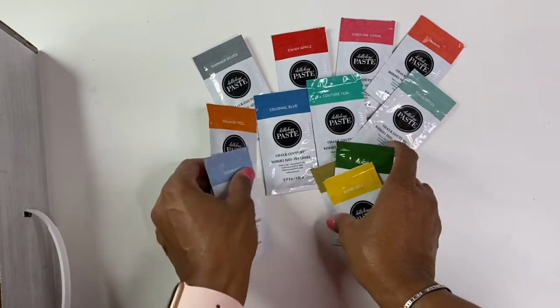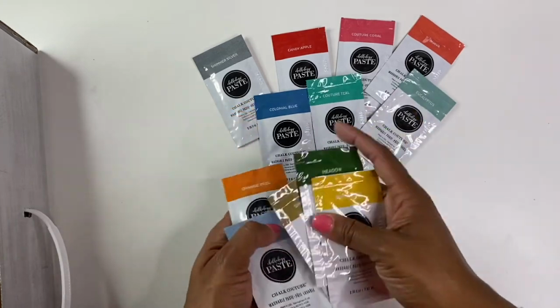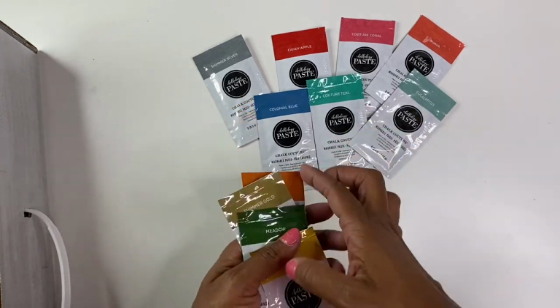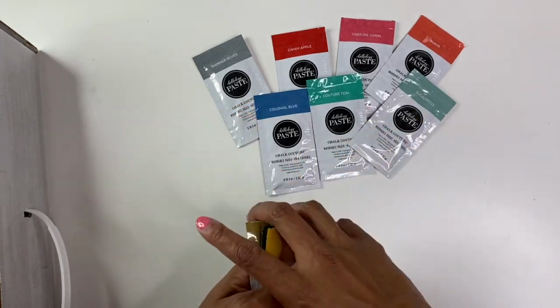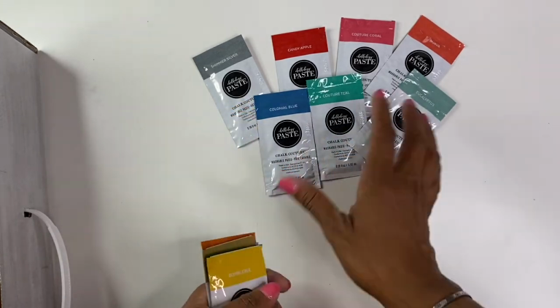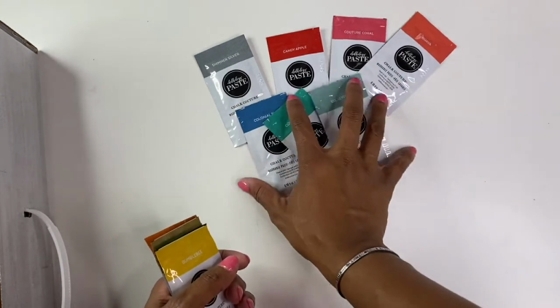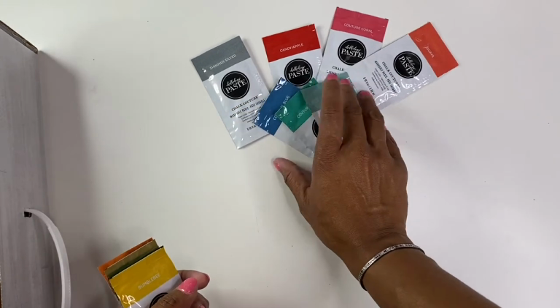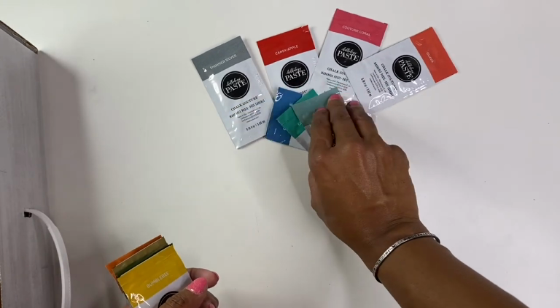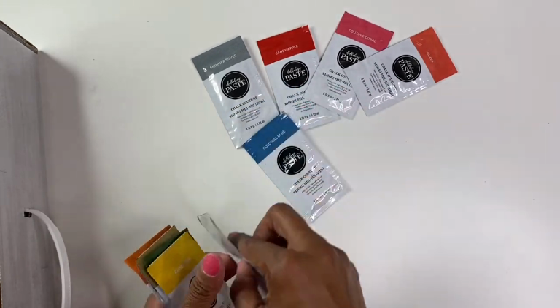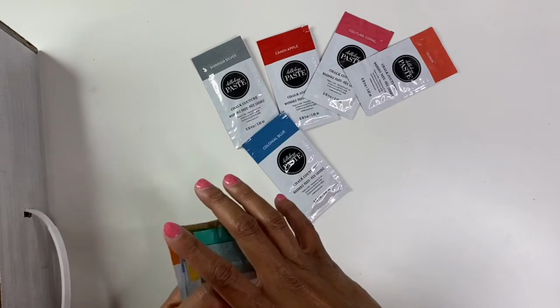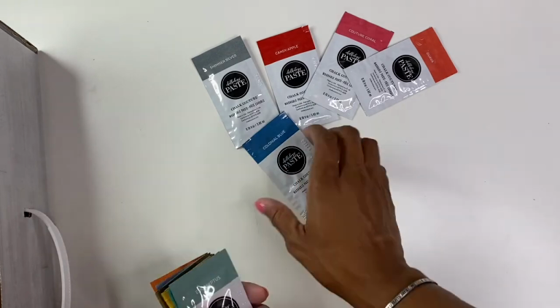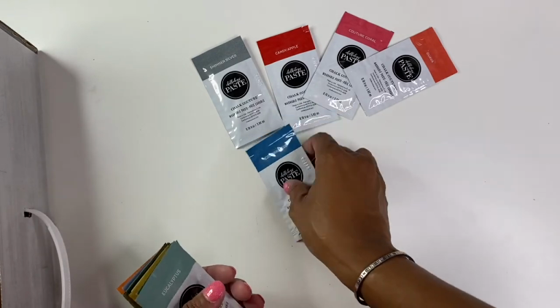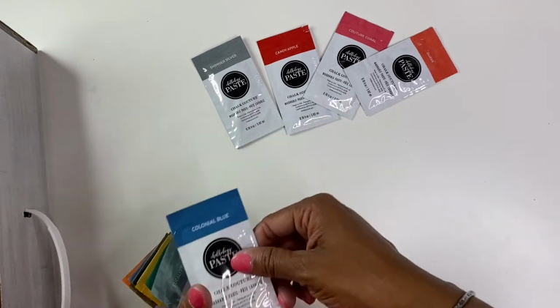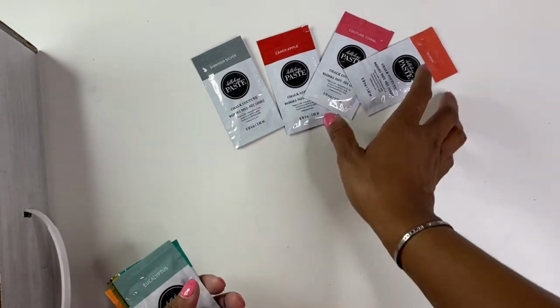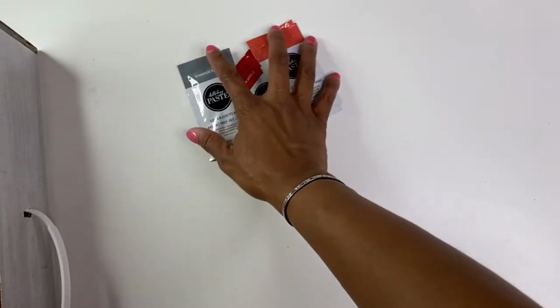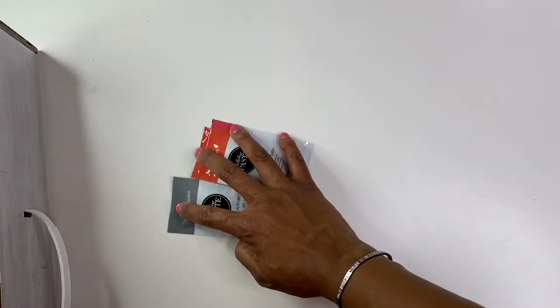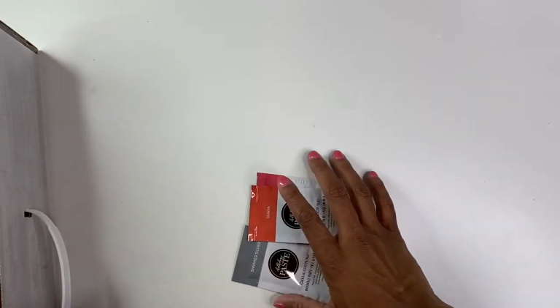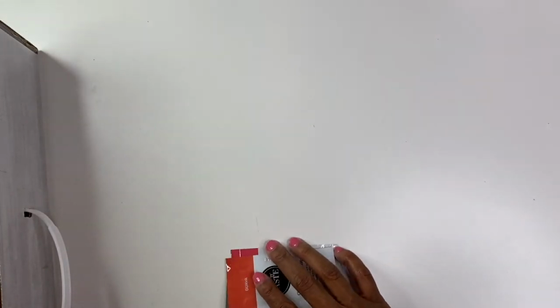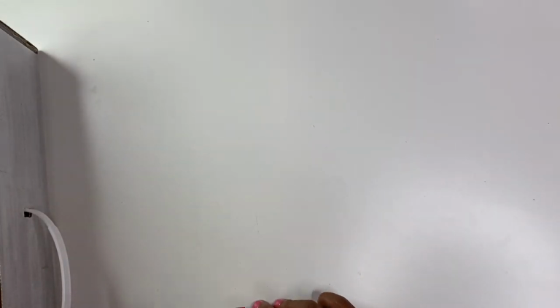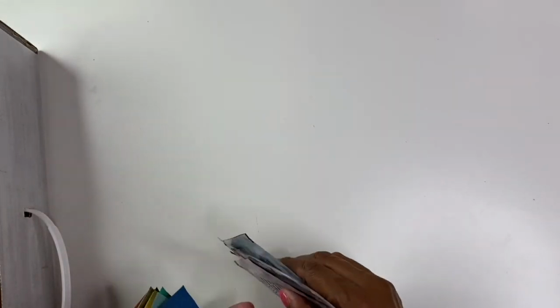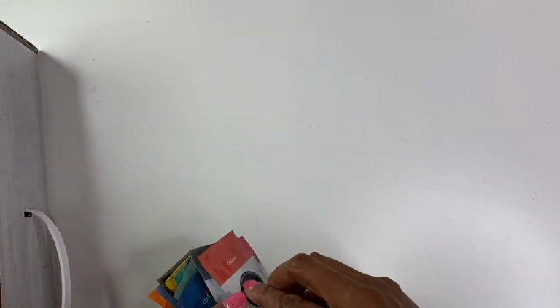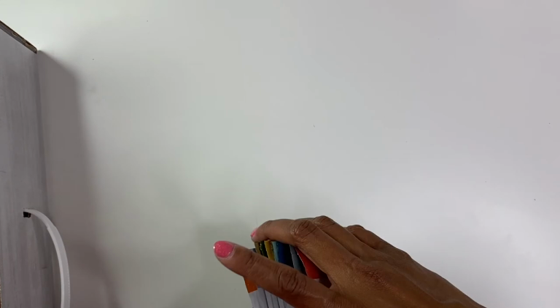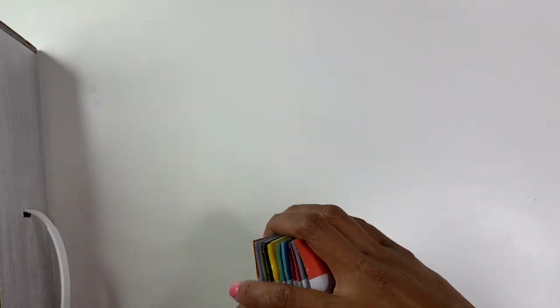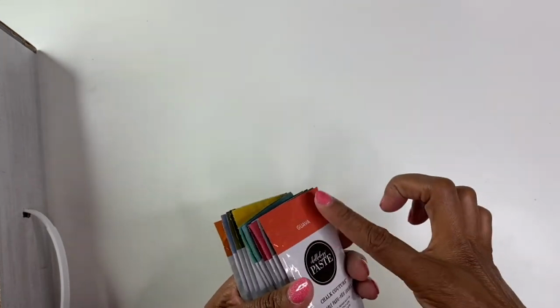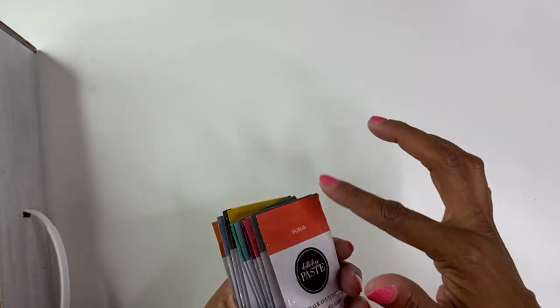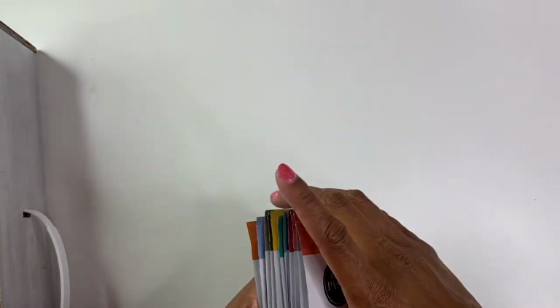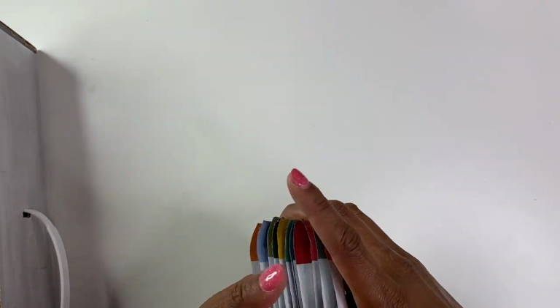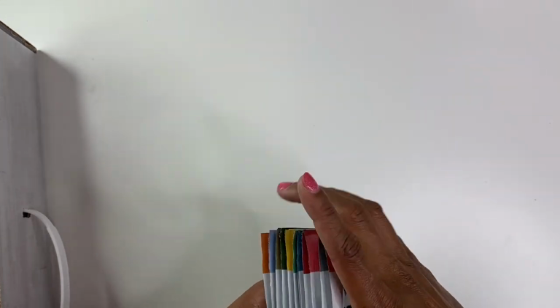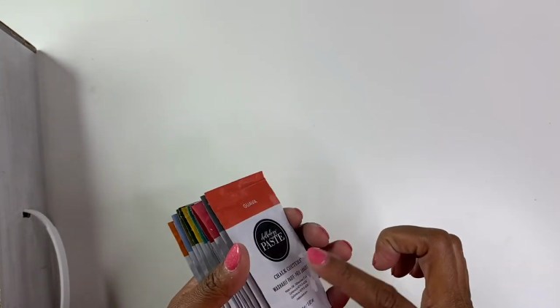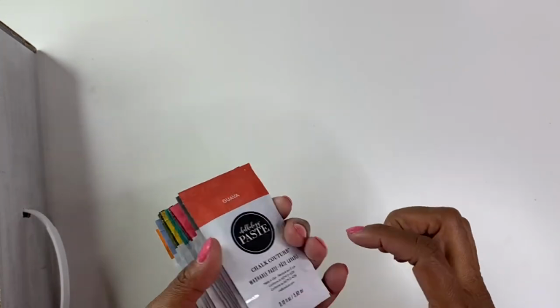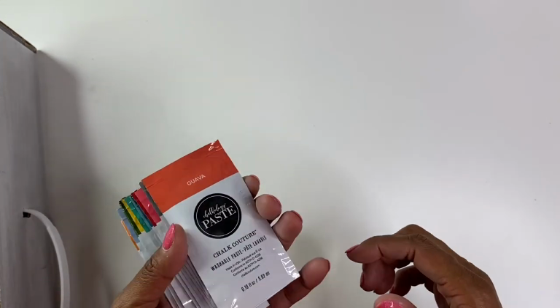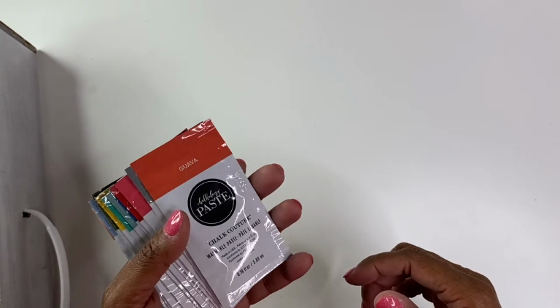I know at Dollar Tree they sell those little tiny plastic containers, so I think I'm going to pick up some of those just to store these single pastes in.